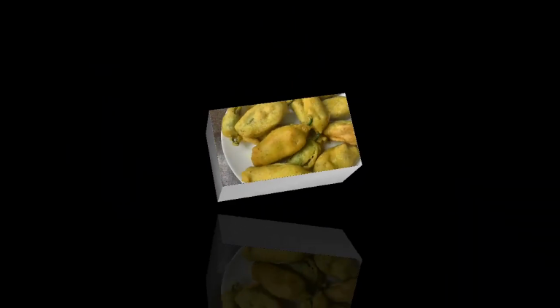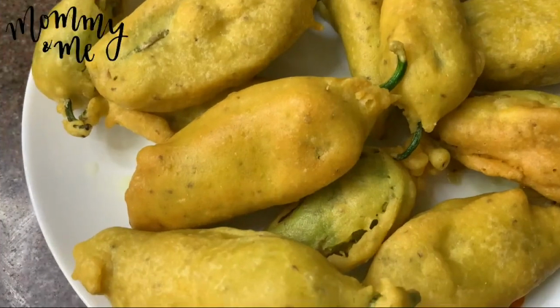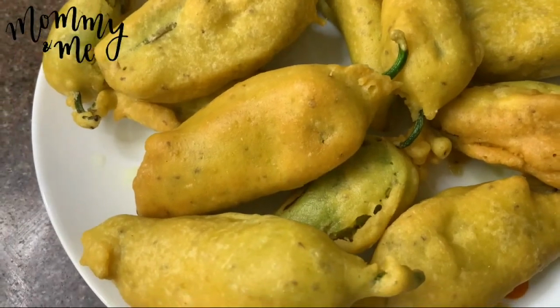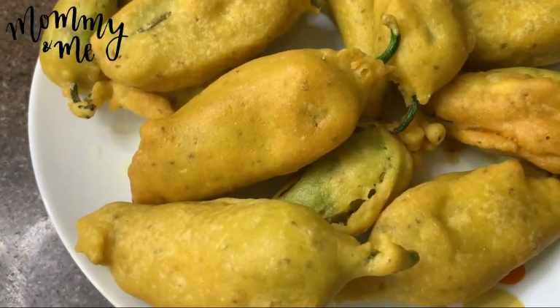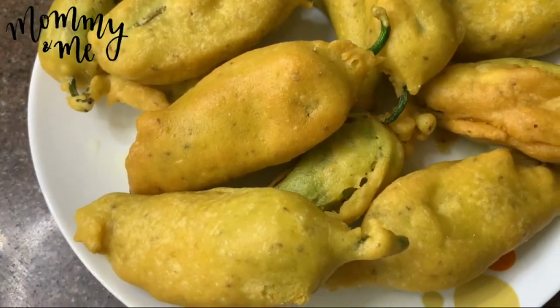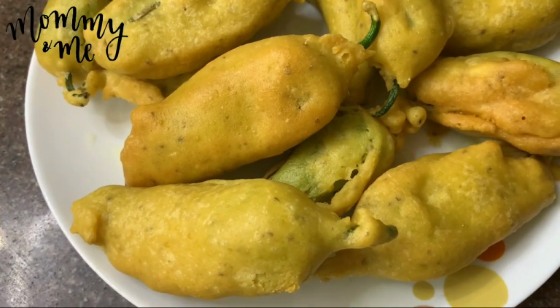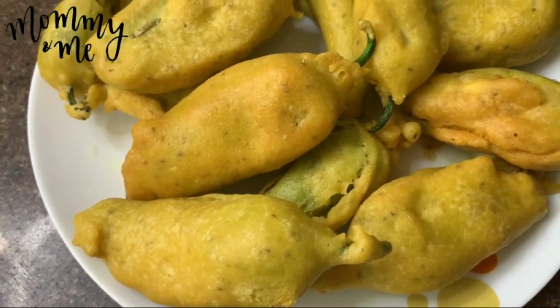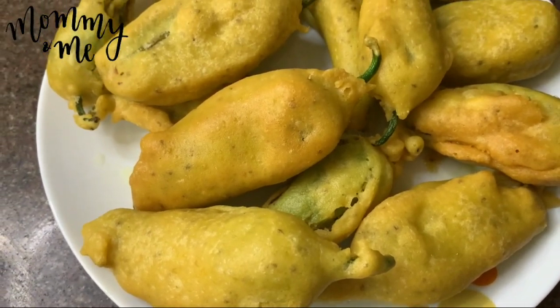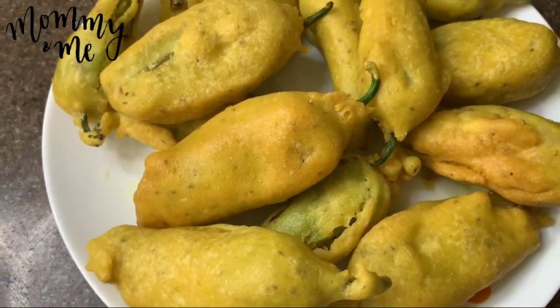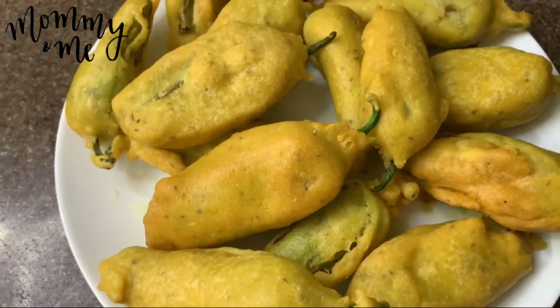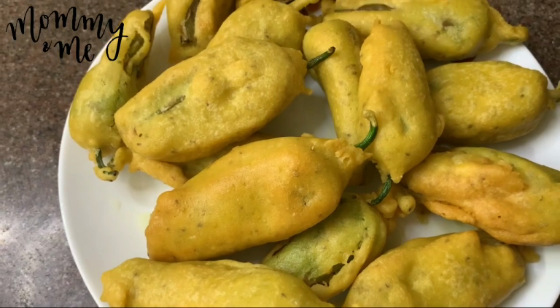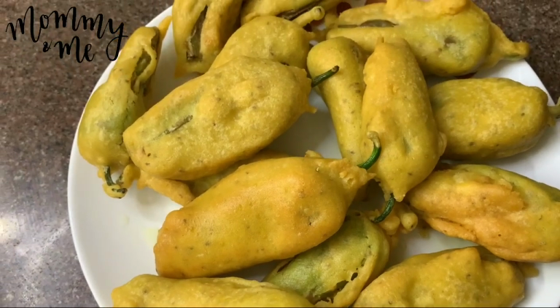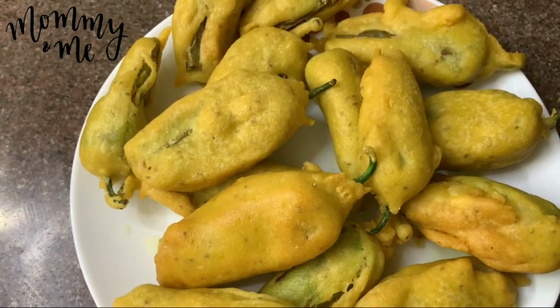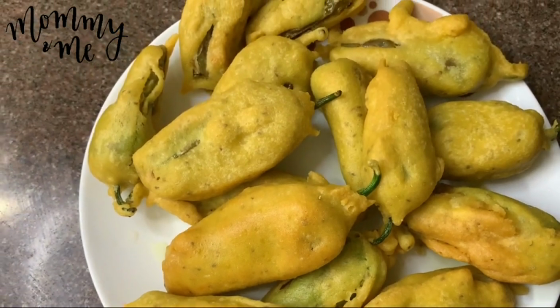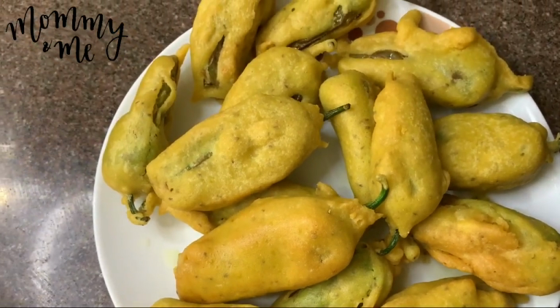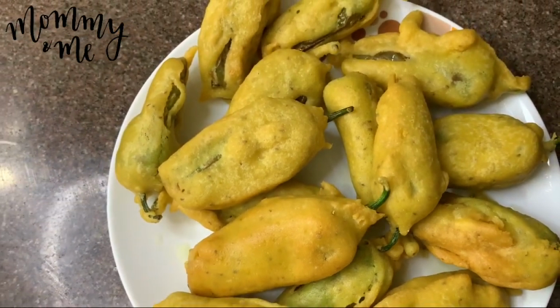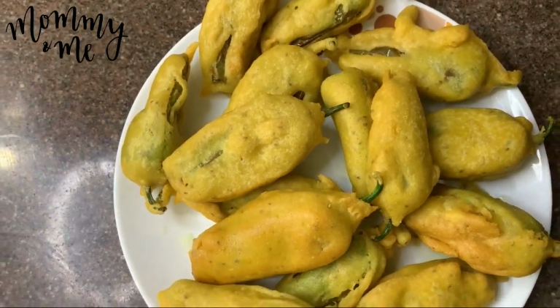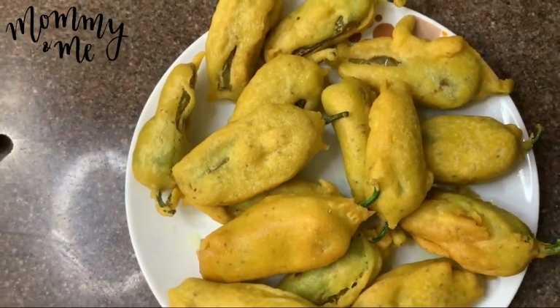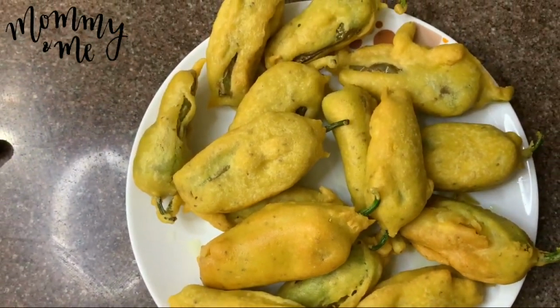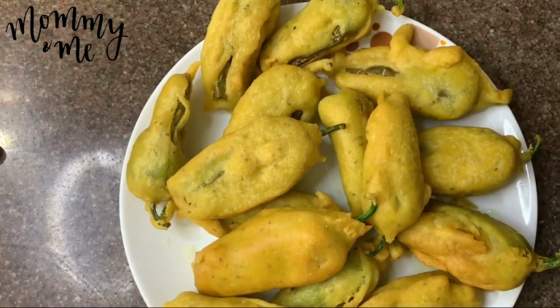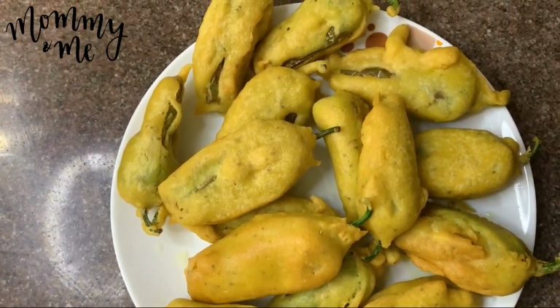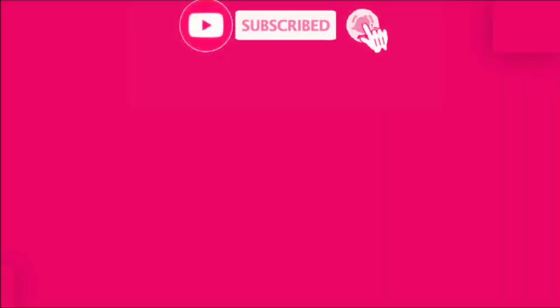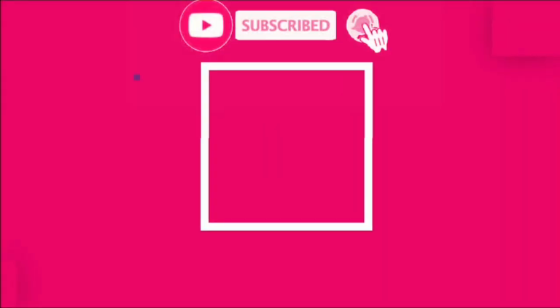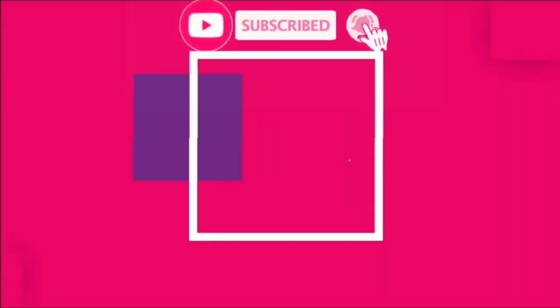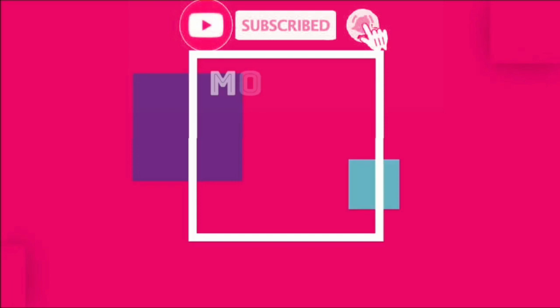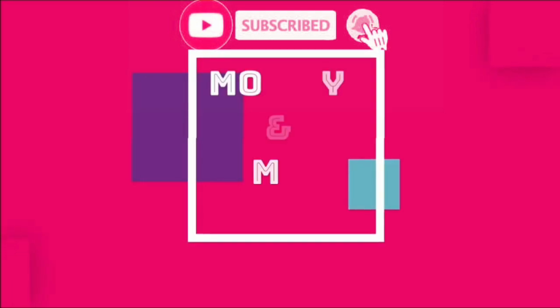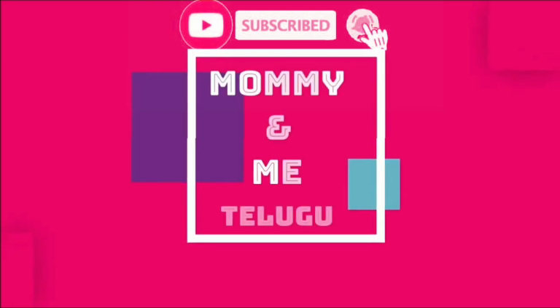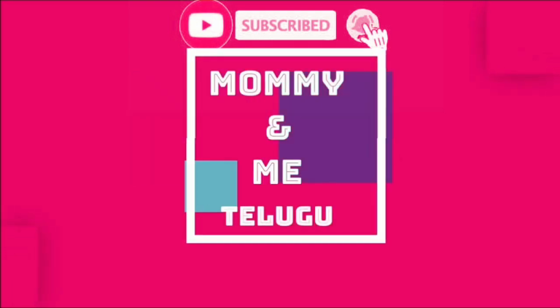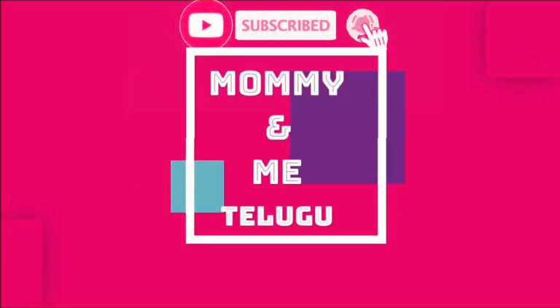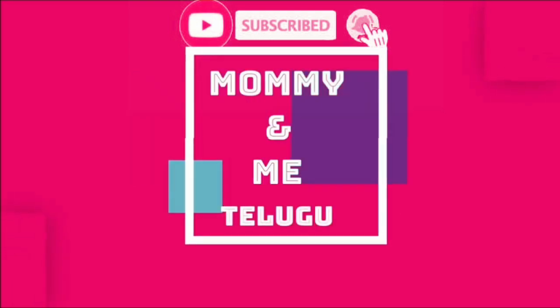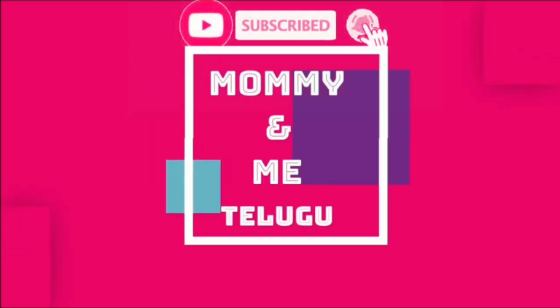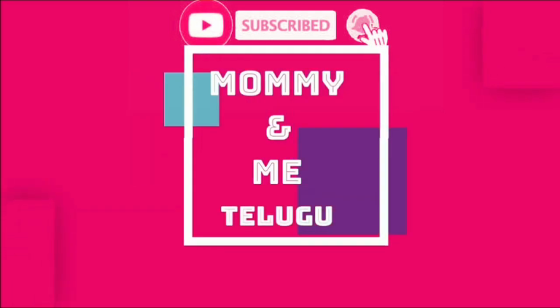Let's prepare for this year. Like, Share and Subscribe to Mommy and Me Telugu.